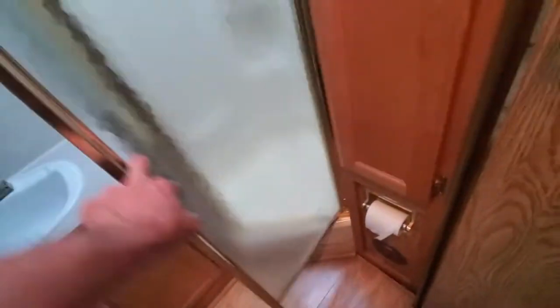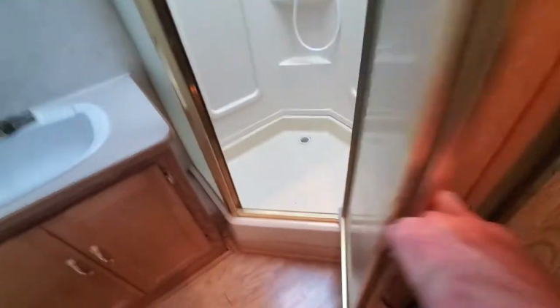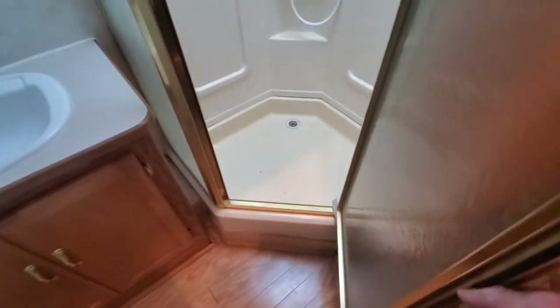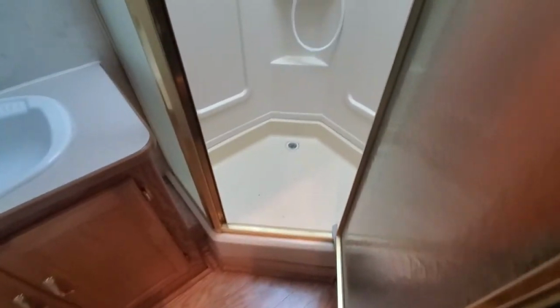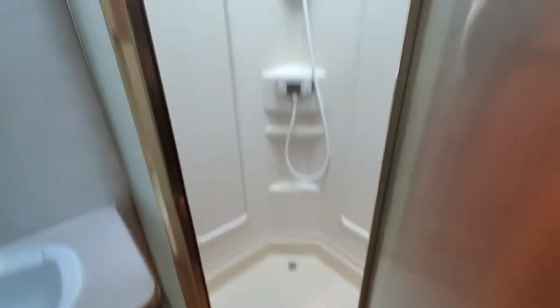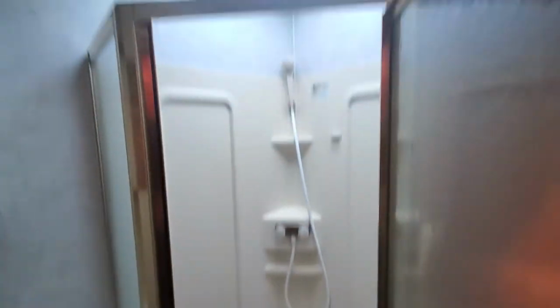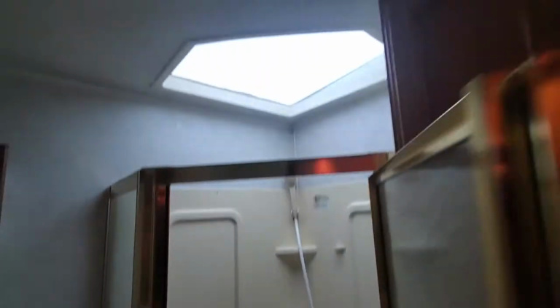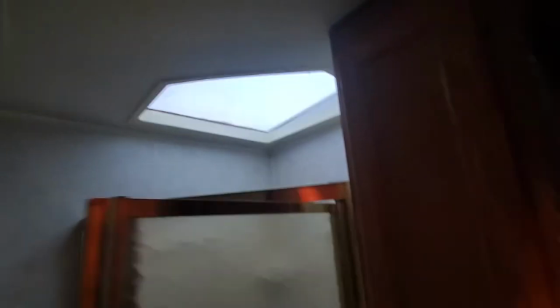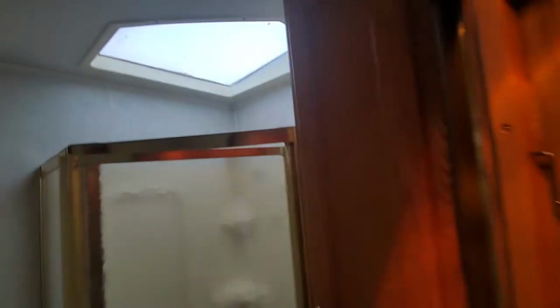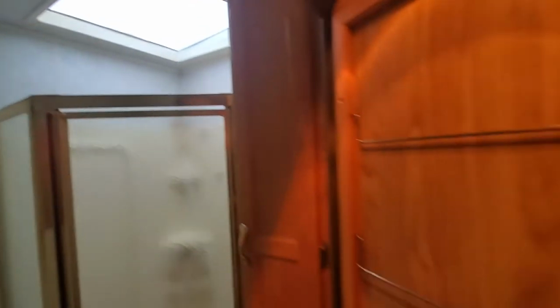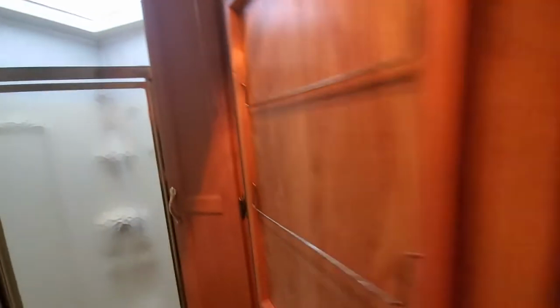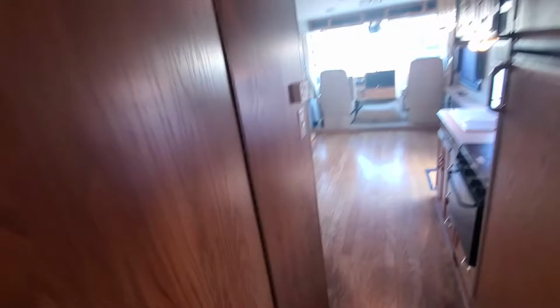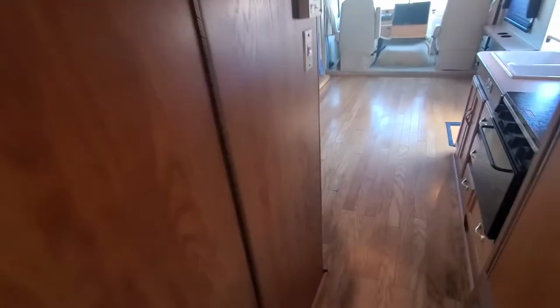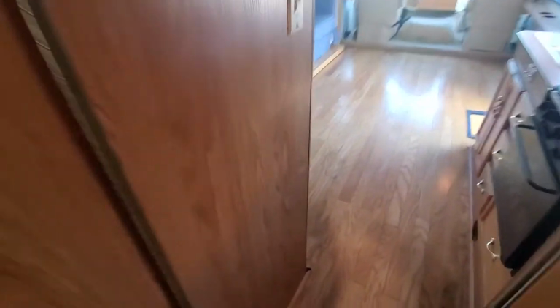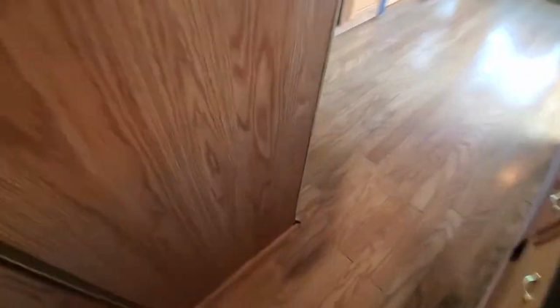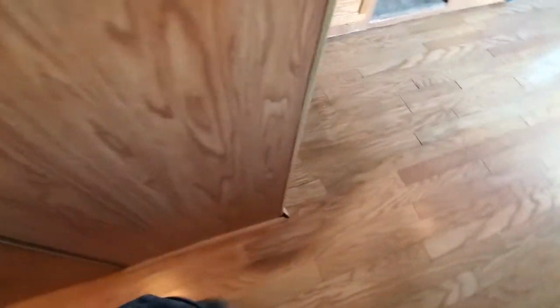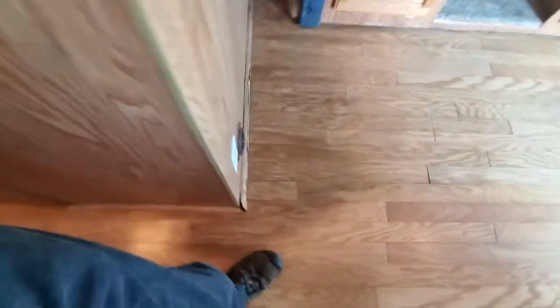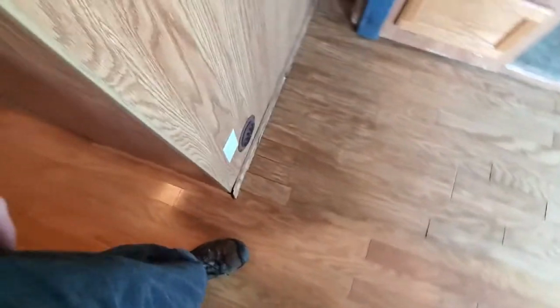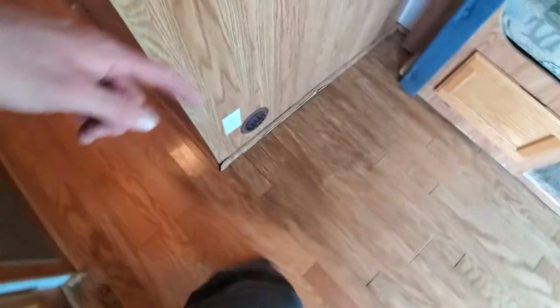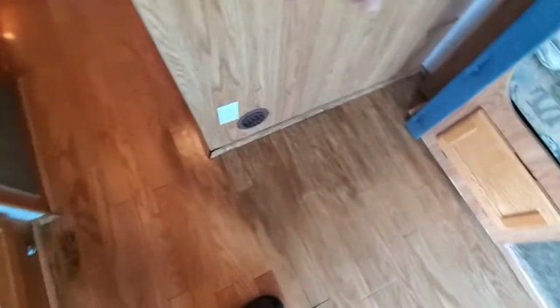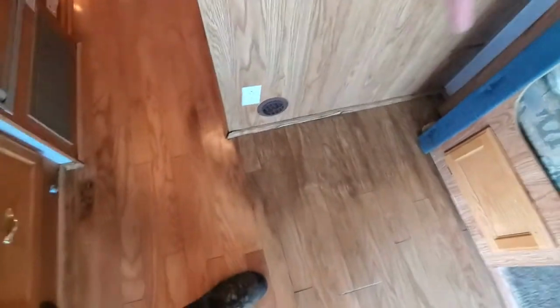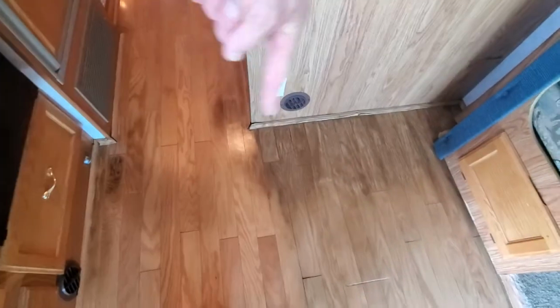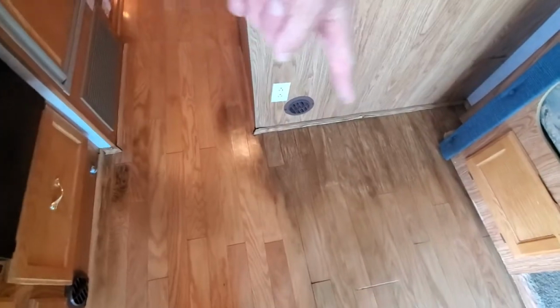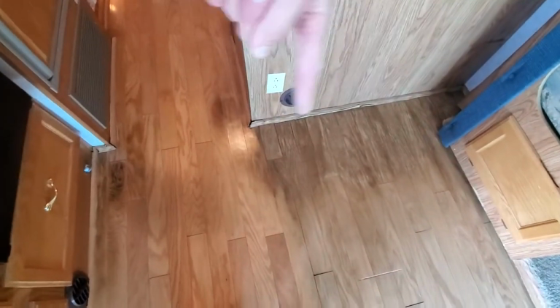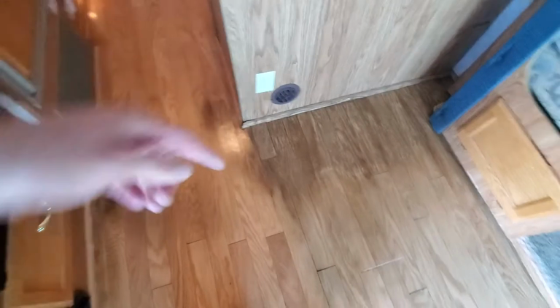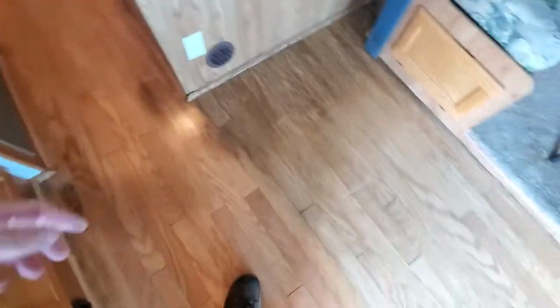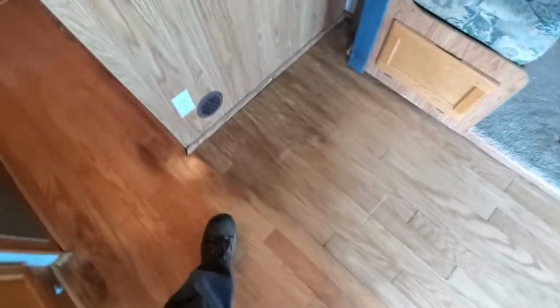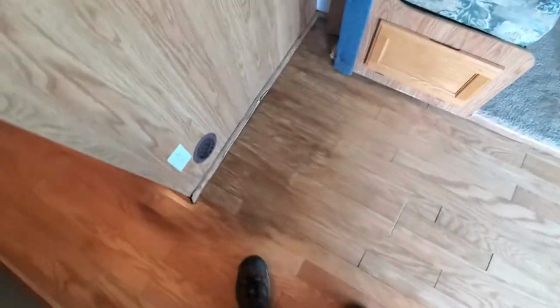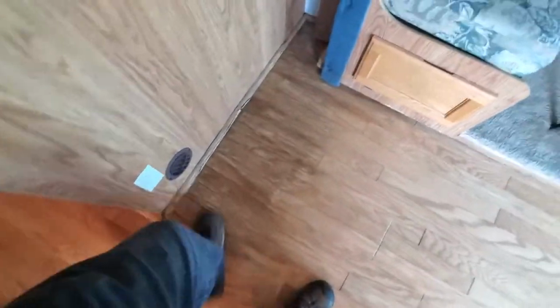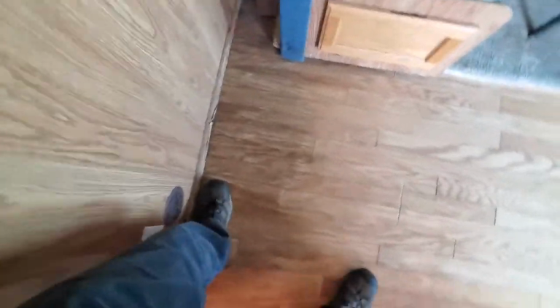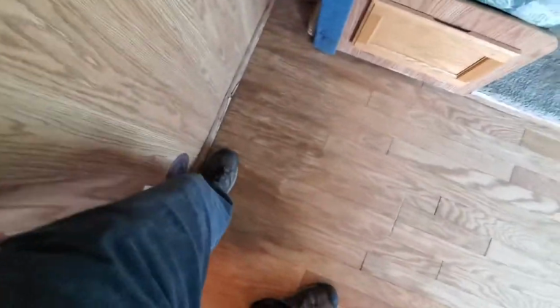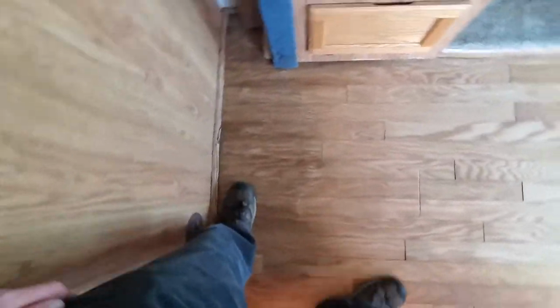There's some discoloration on the other side of this wall where there was a leak at one time, right here from the slide obviously, and you've got some discoloration there — but it's still firm.